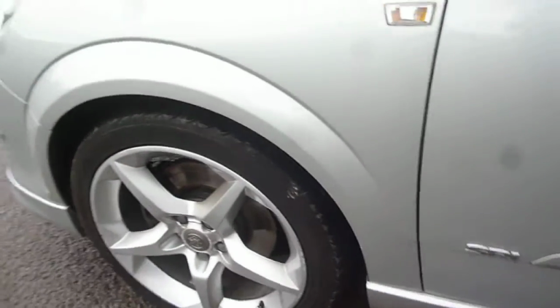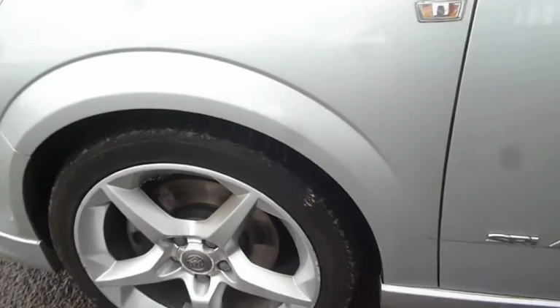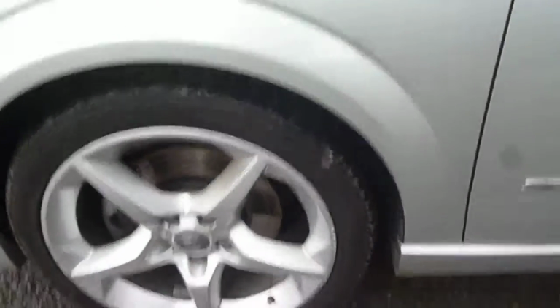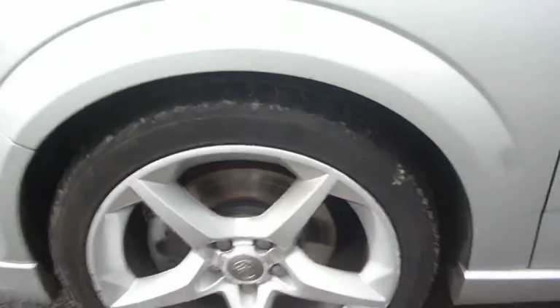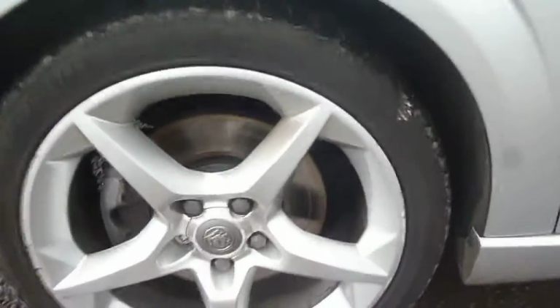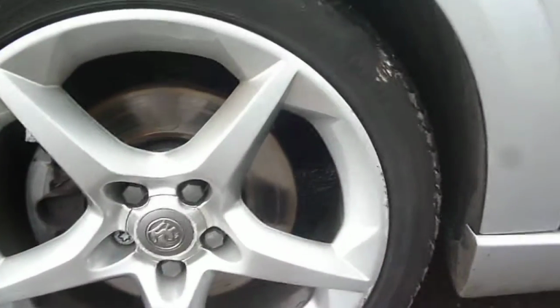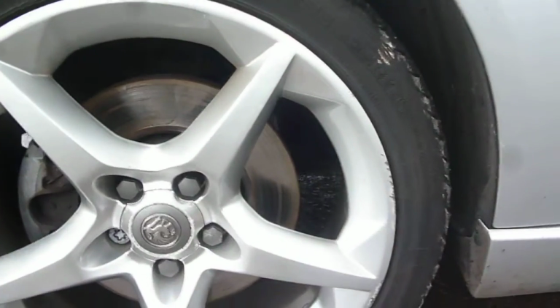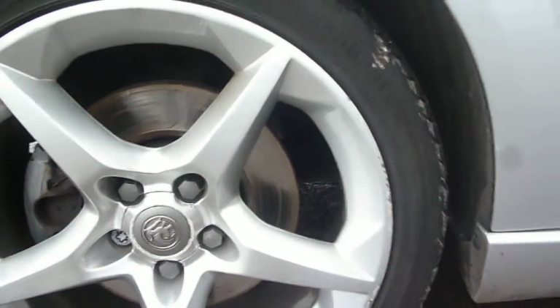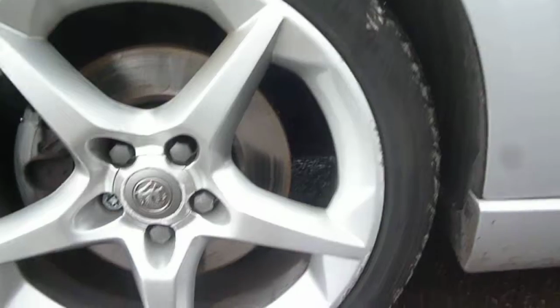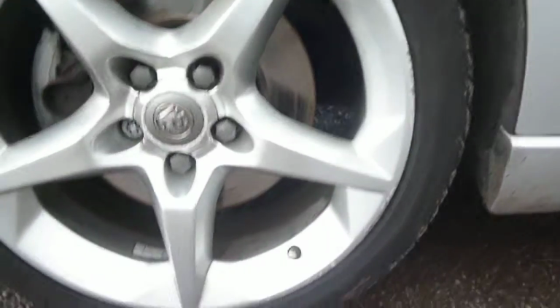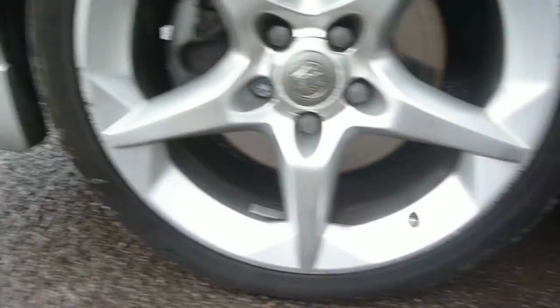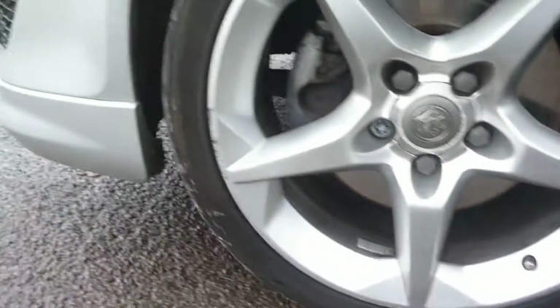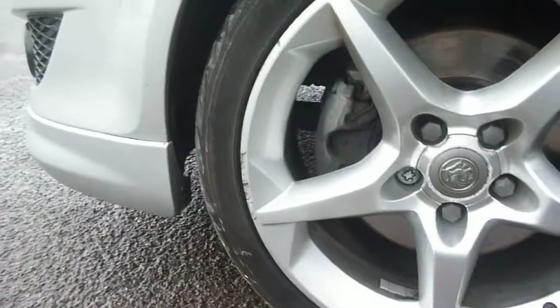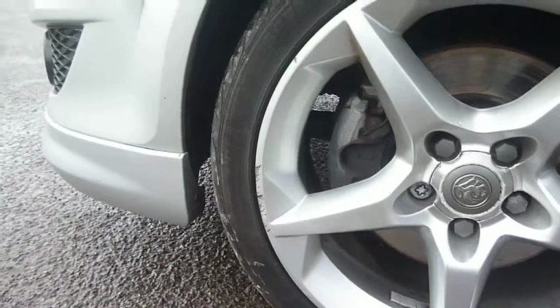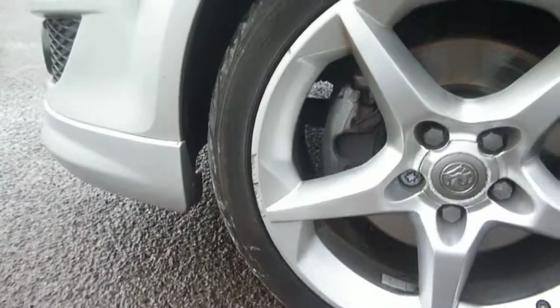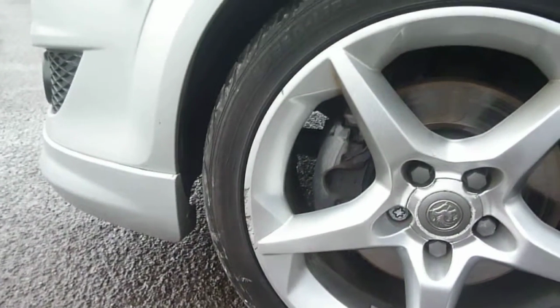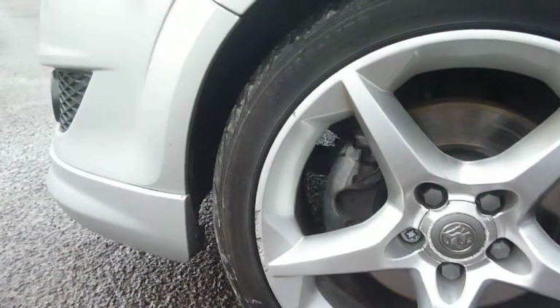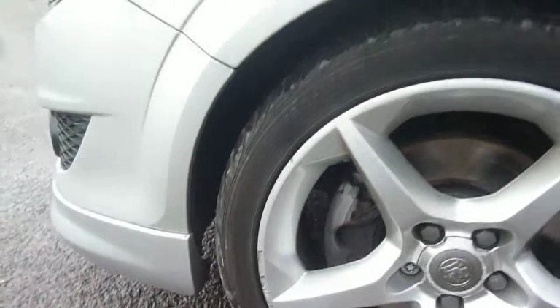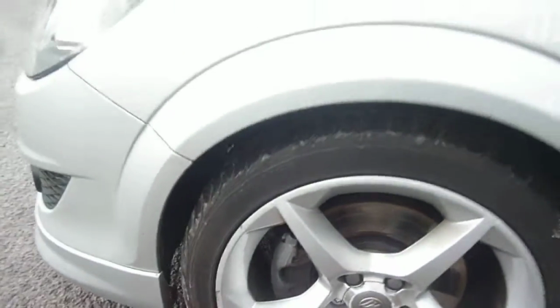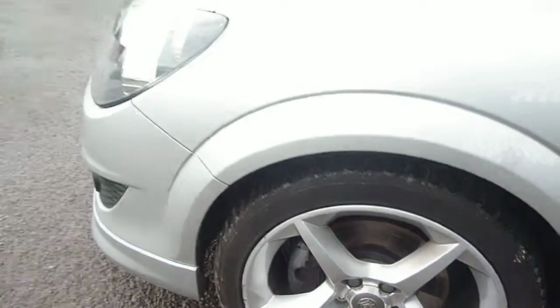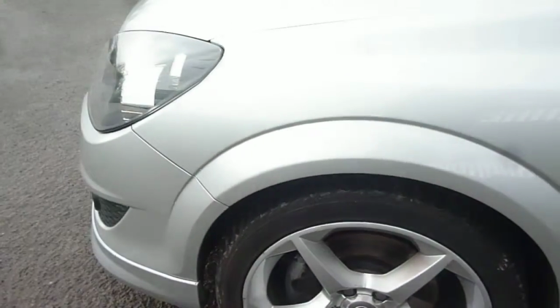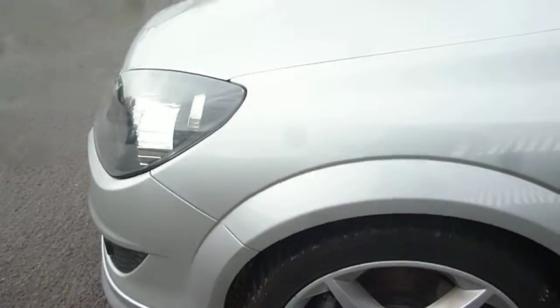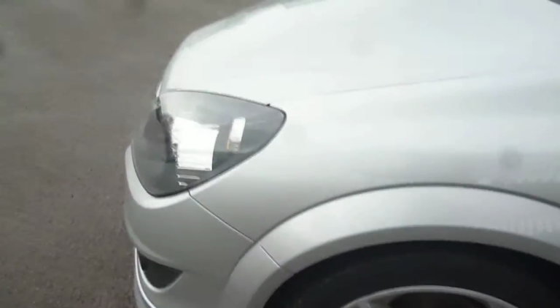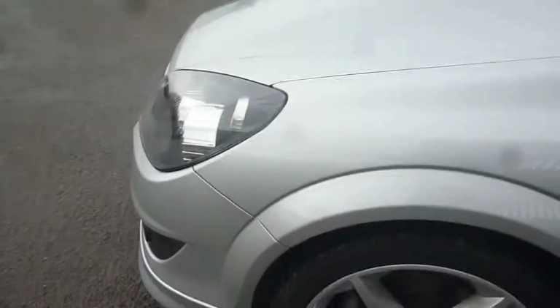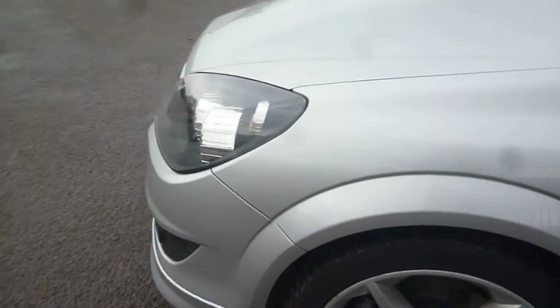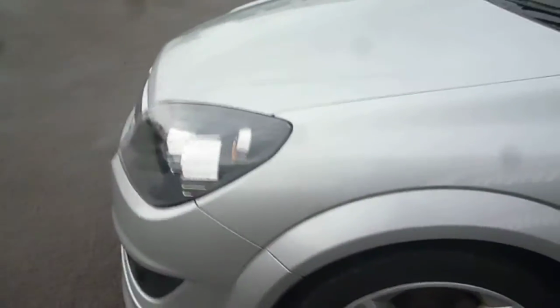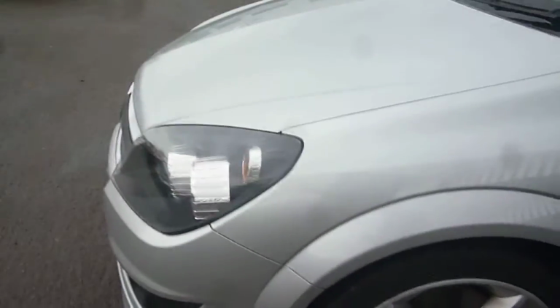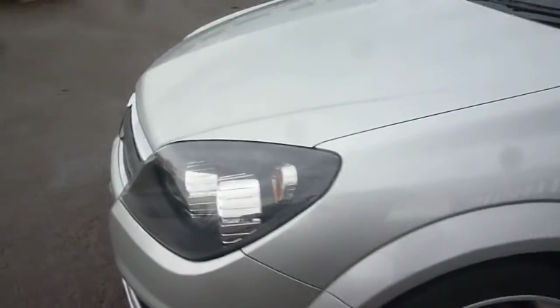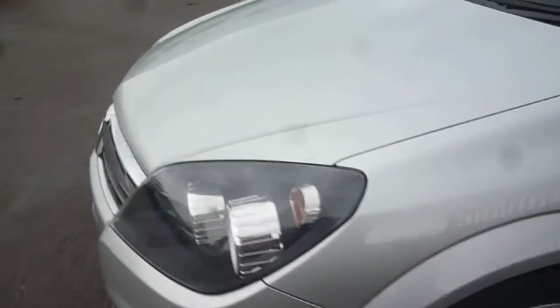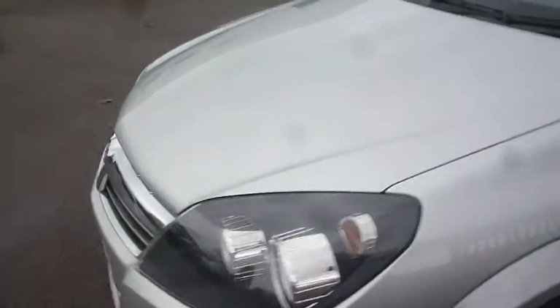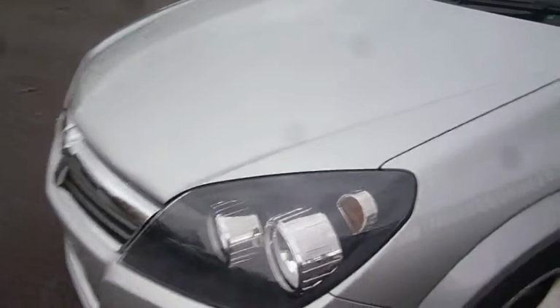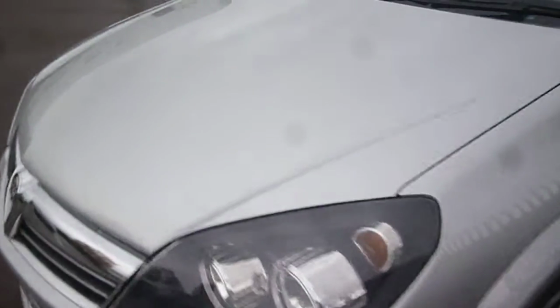The nearside front wheel is the worst of the wheels, with some scuffing around the outer edges. The tyre depths are: five millimetres to the nearside front, three to the offside front, four to the nearside rear, and five to the offside rear.